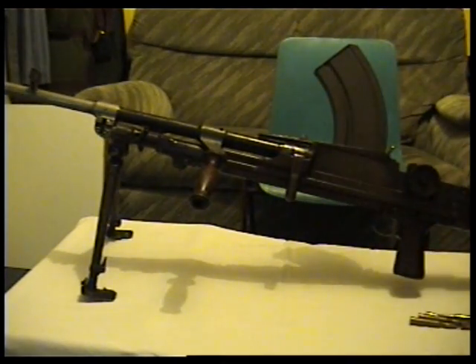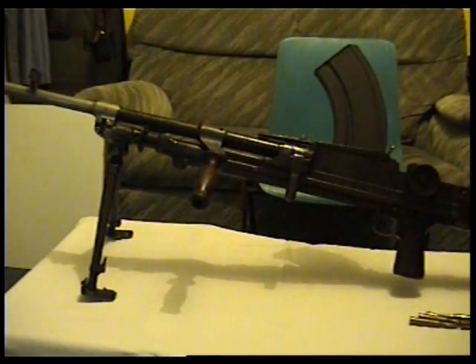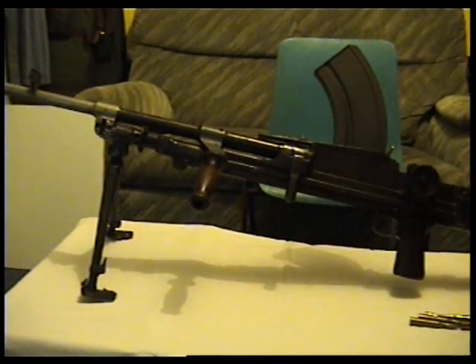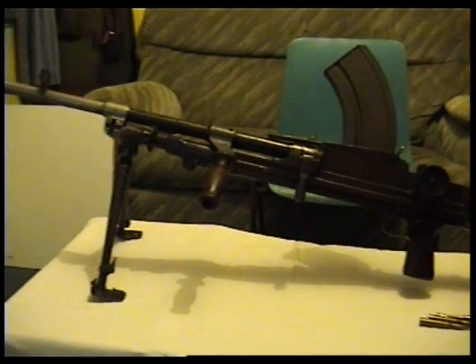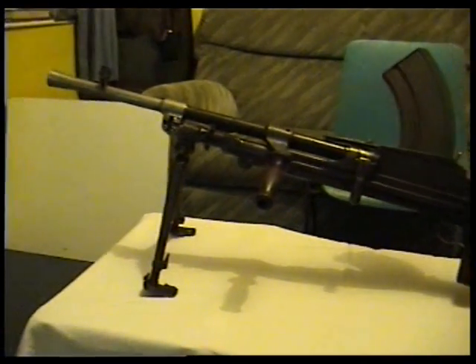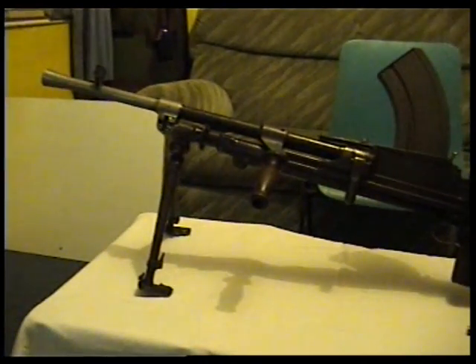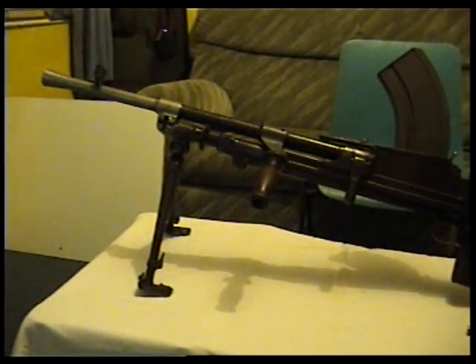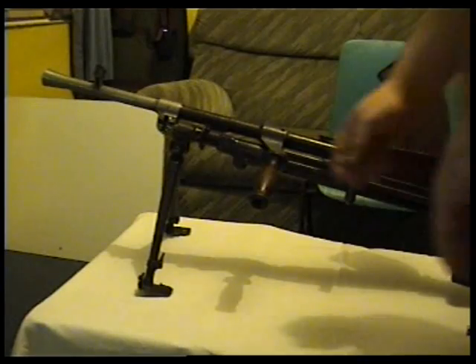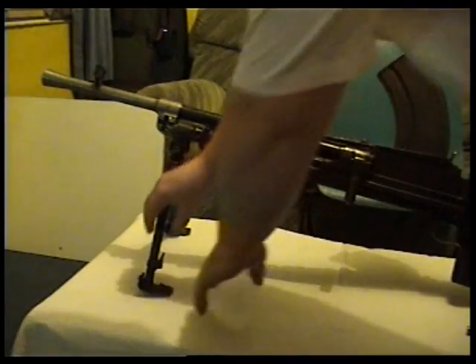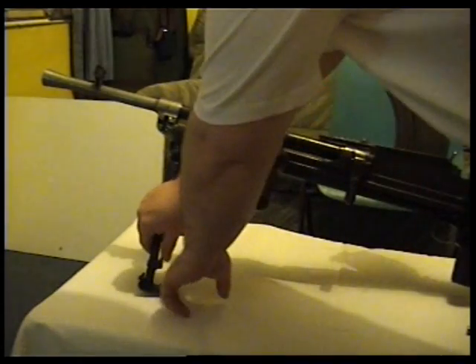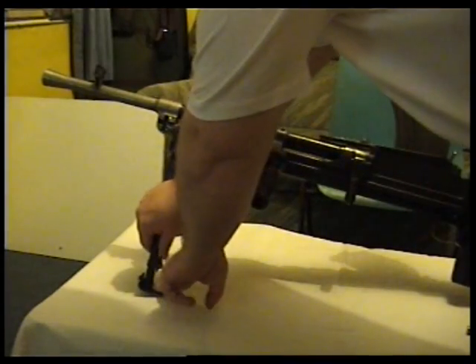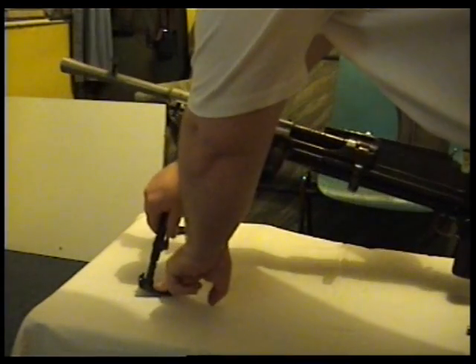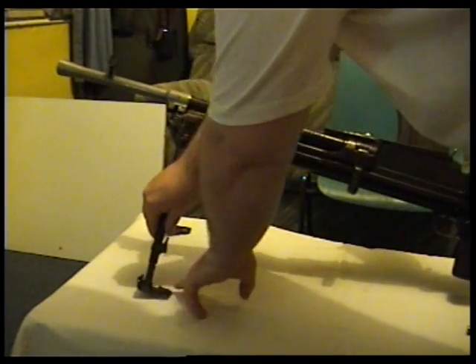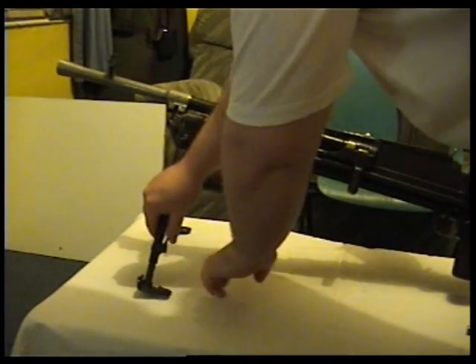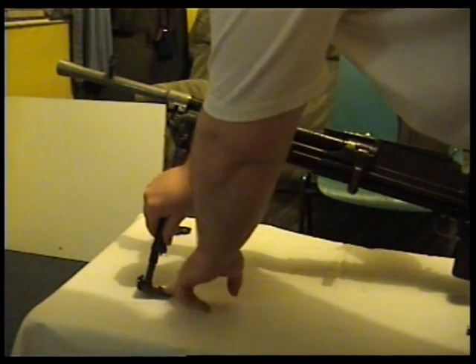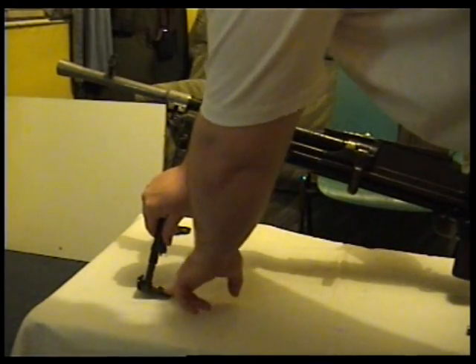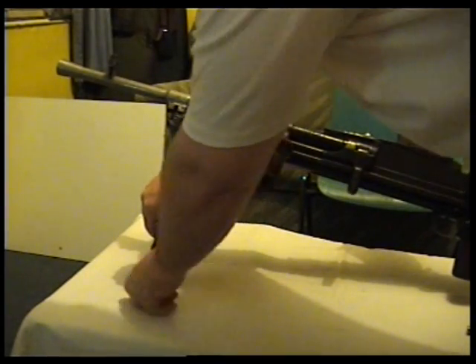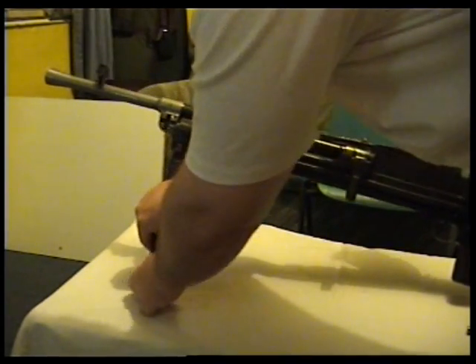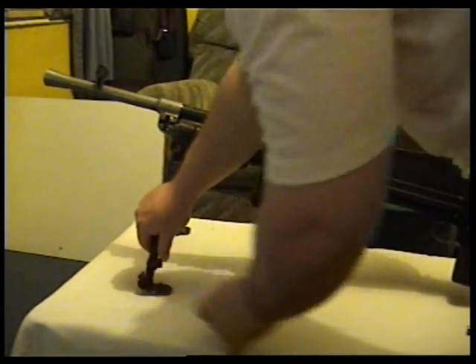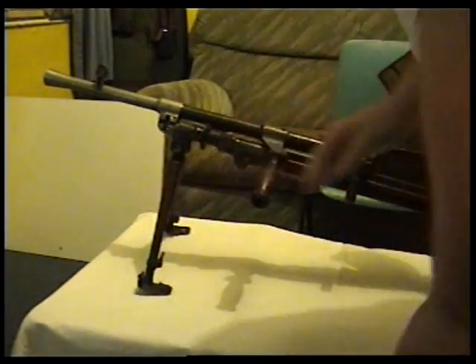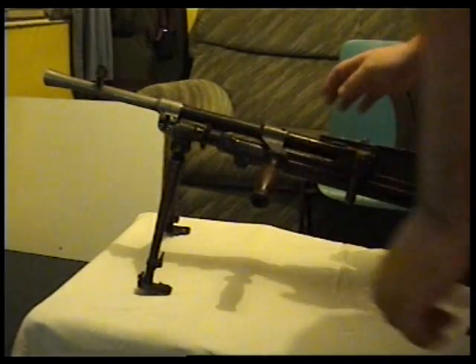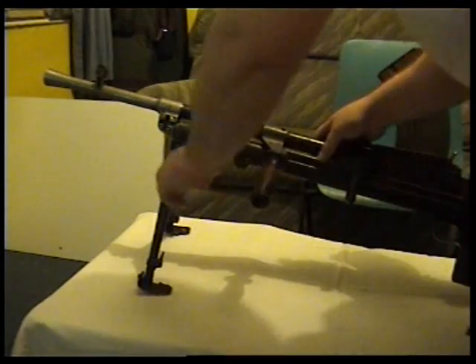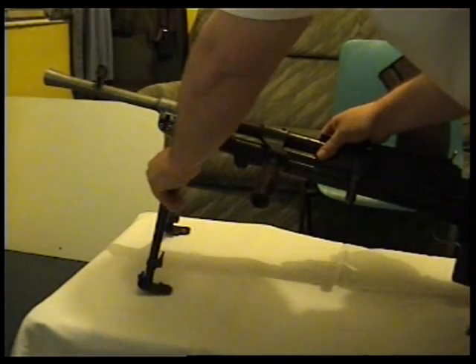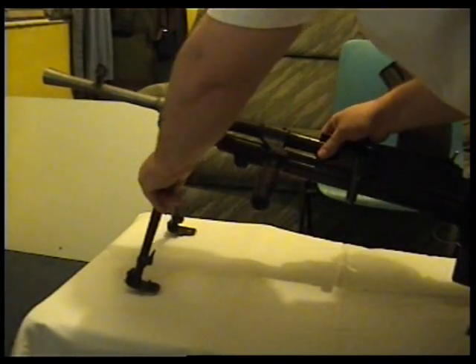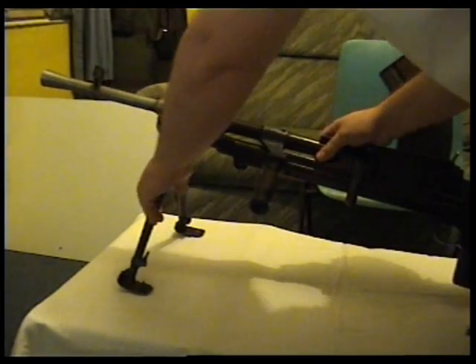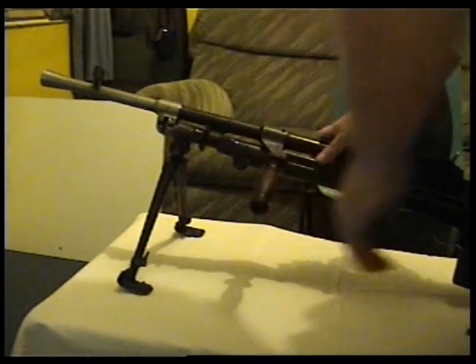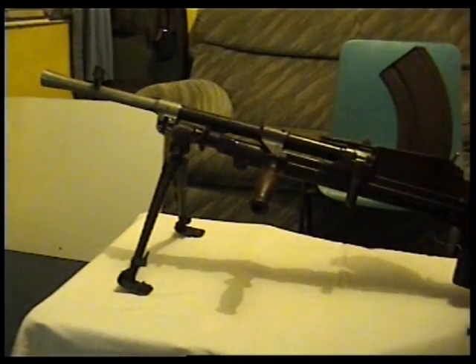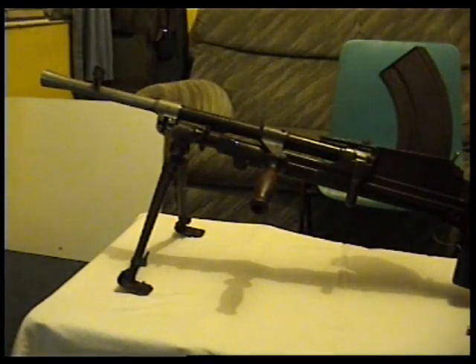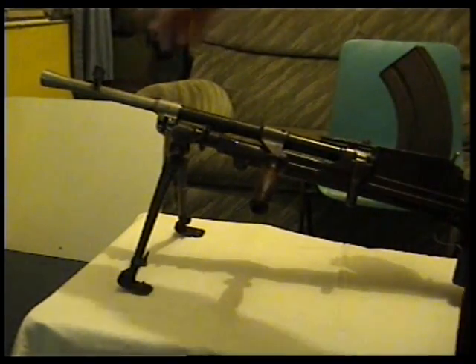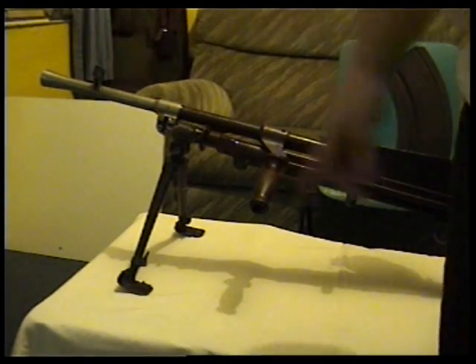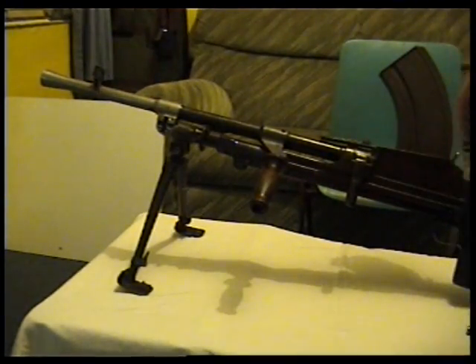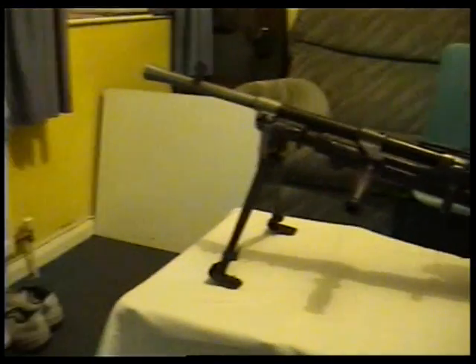This one's also got an adjustable bipod, which not all of them have. There's the front sight.